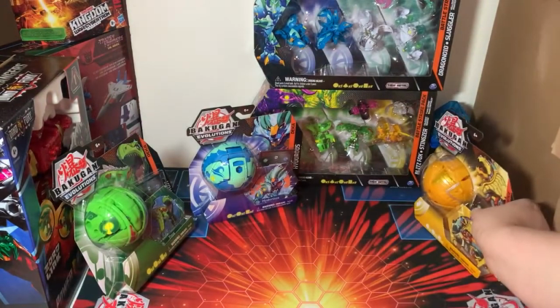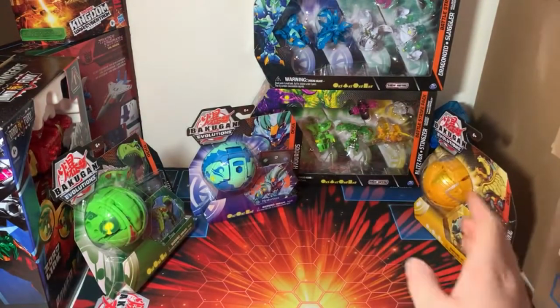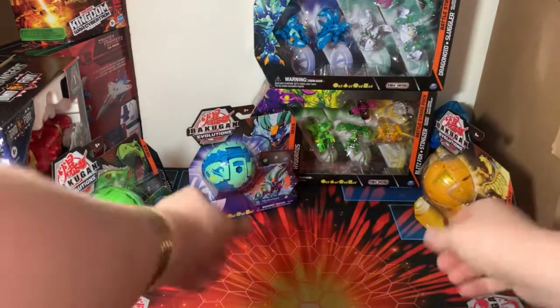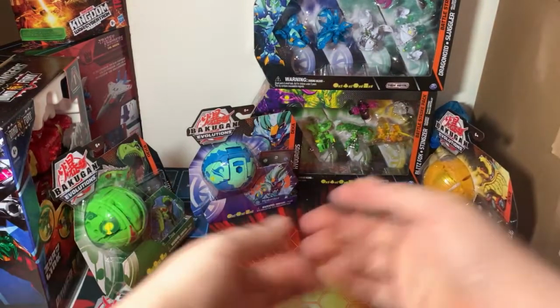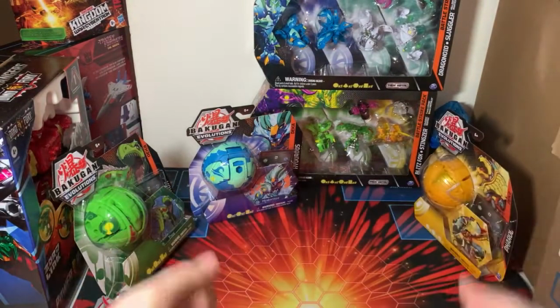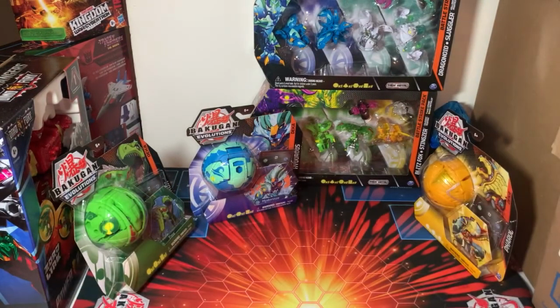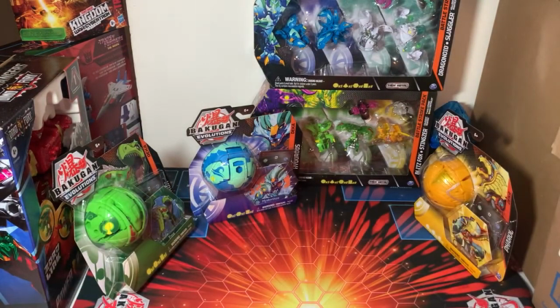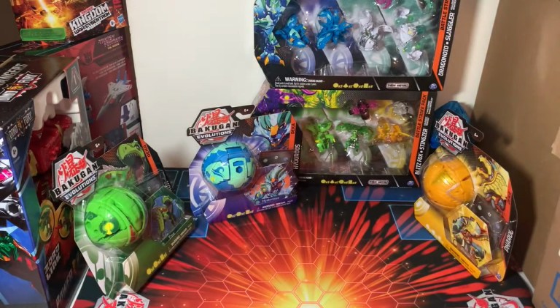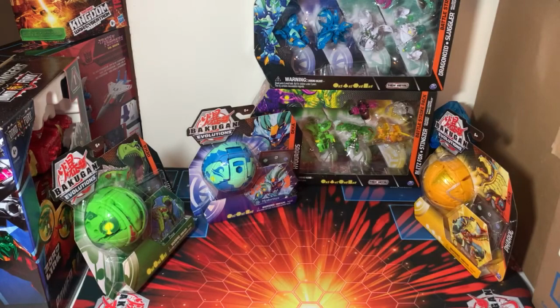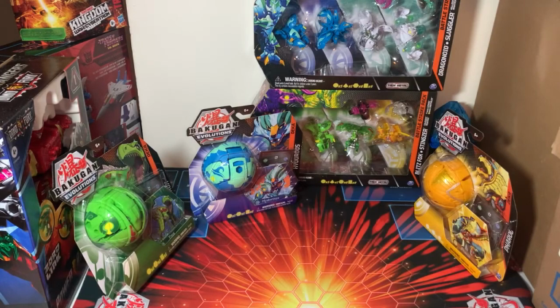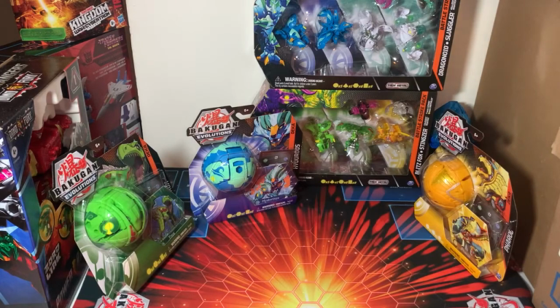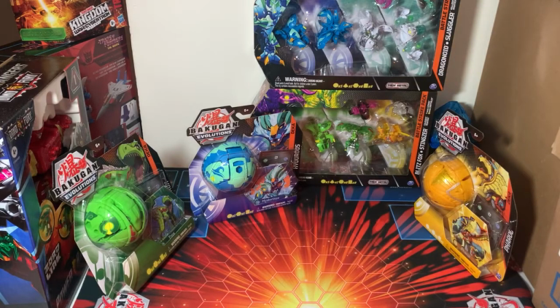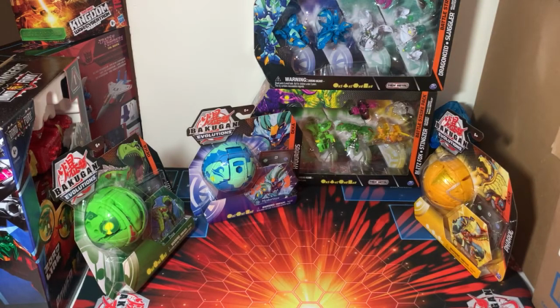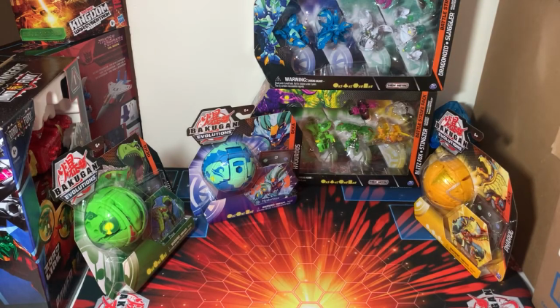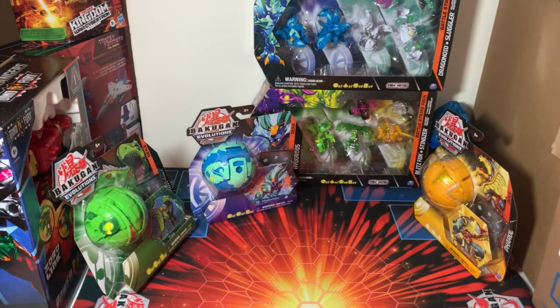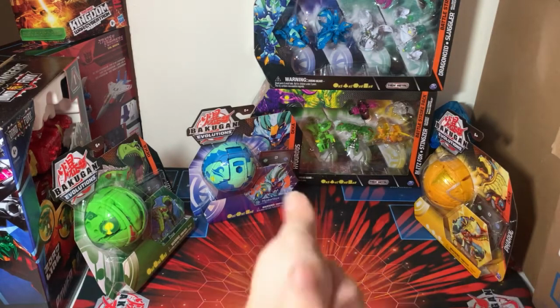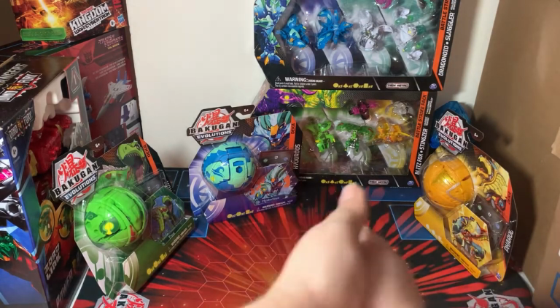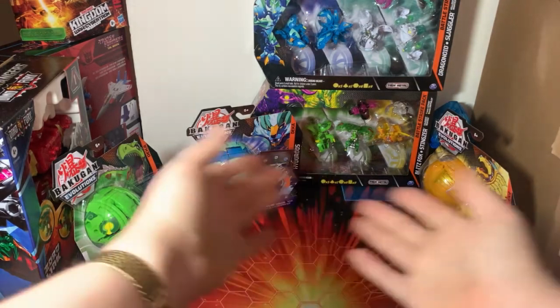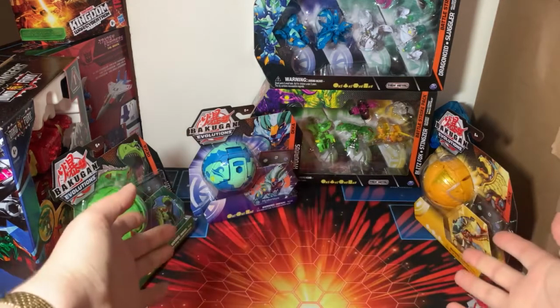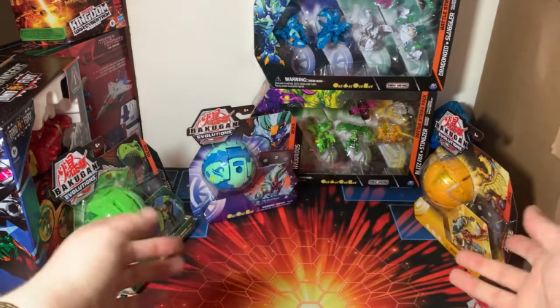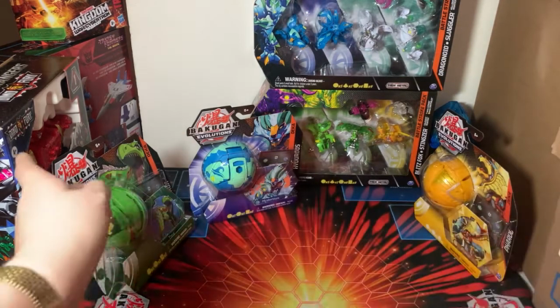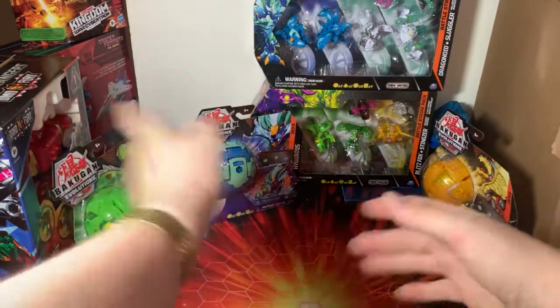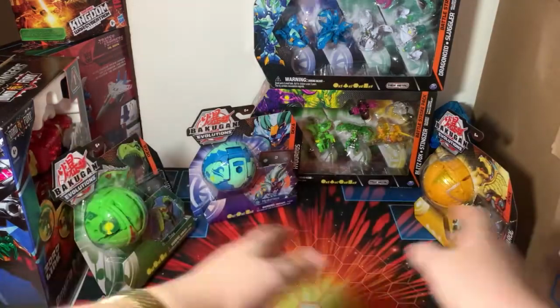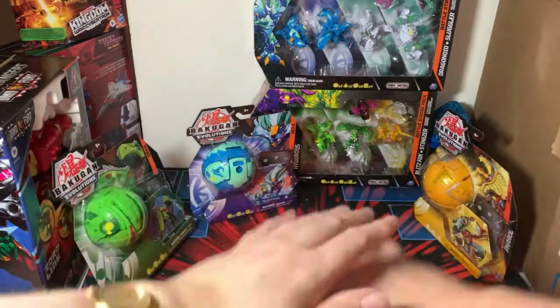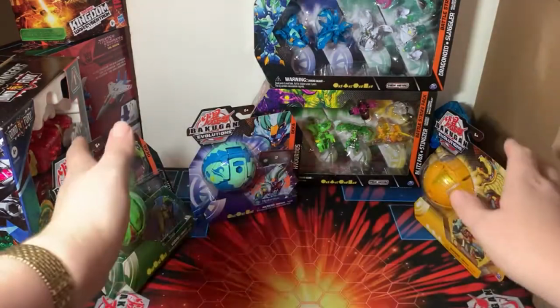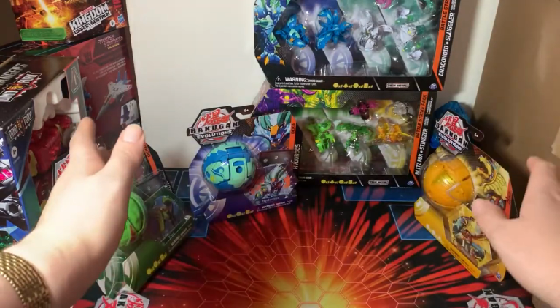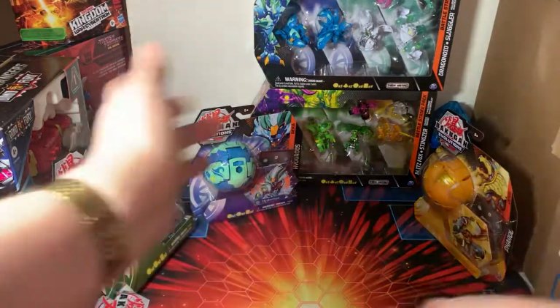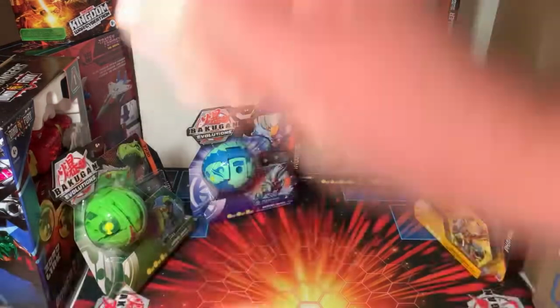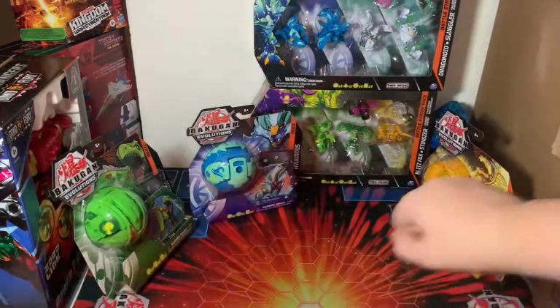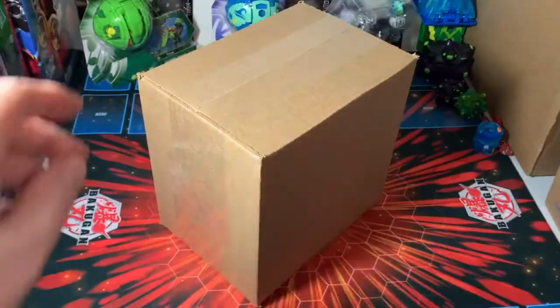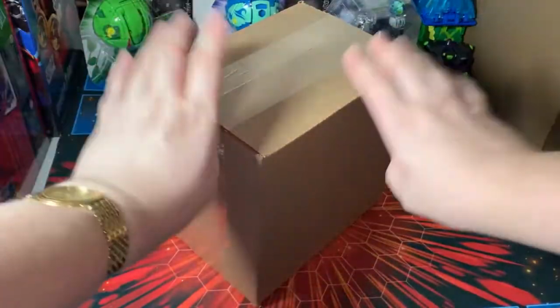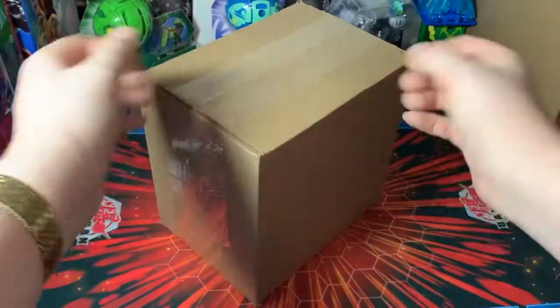This is the start of my Bakugan hunting for the month of March. Now let's cut to either Toys R Us or Walmart or whatever store I go to next.